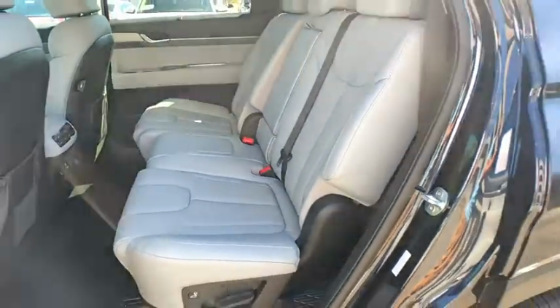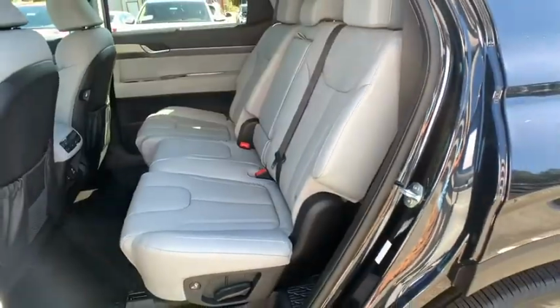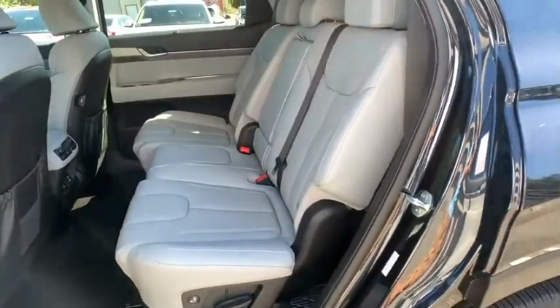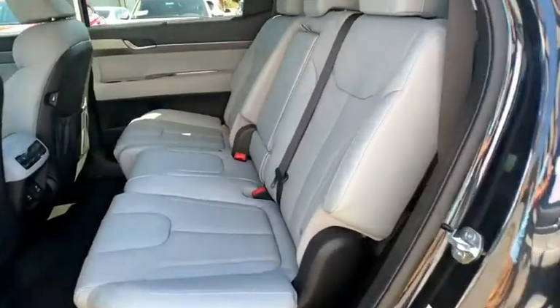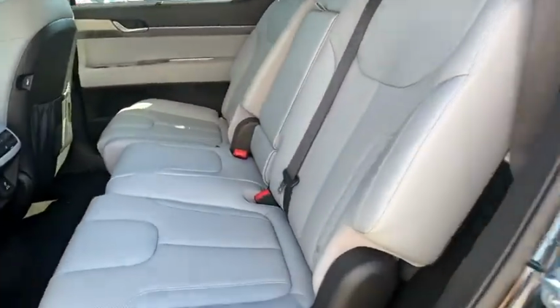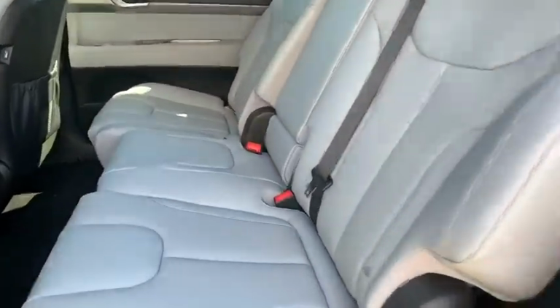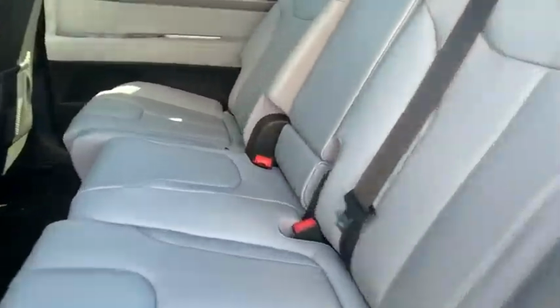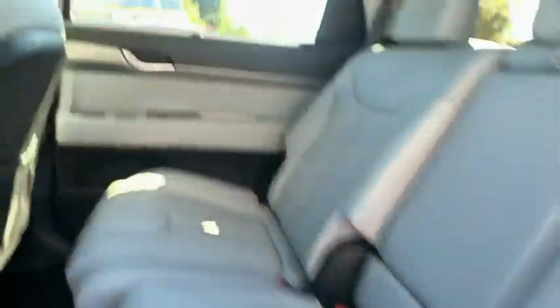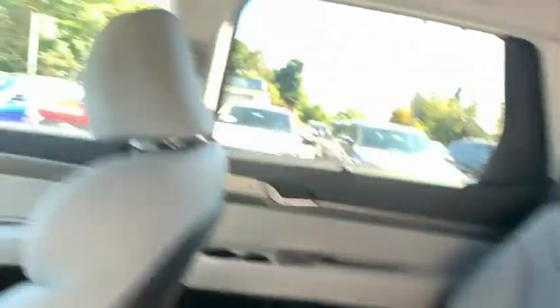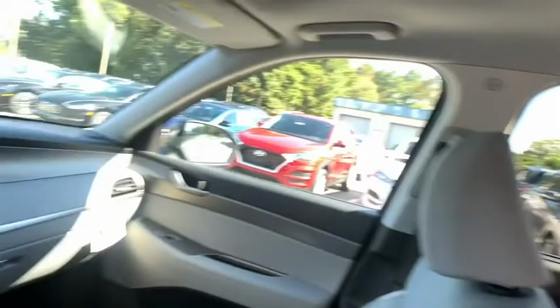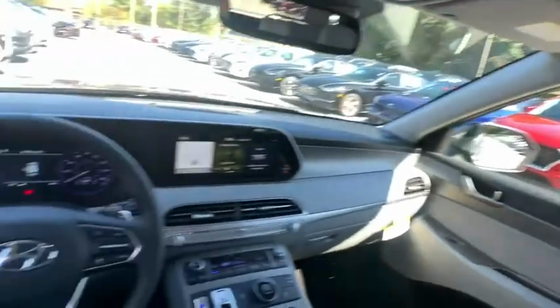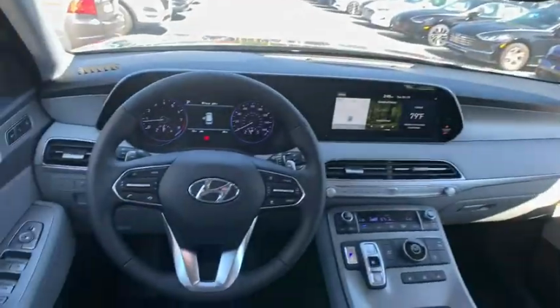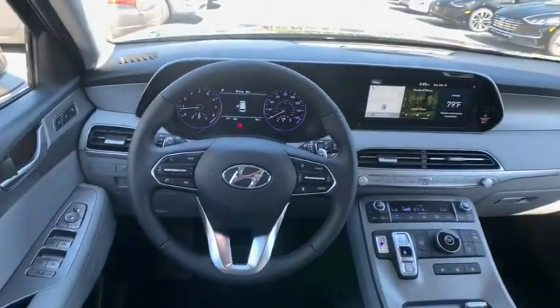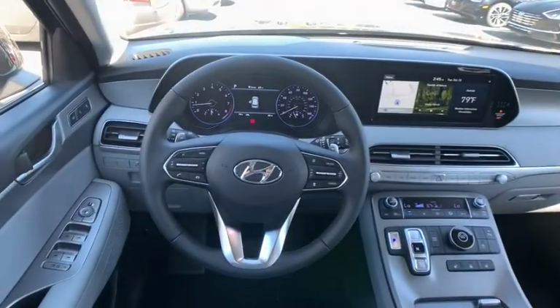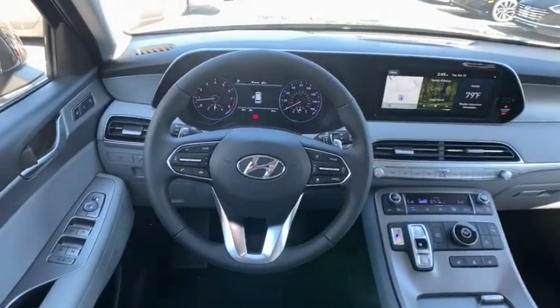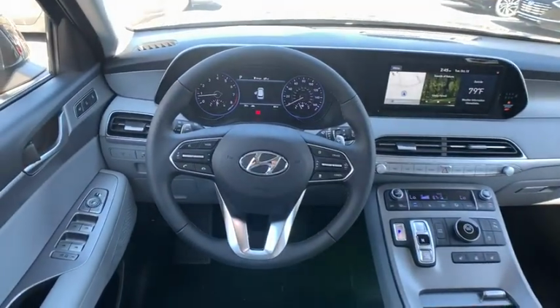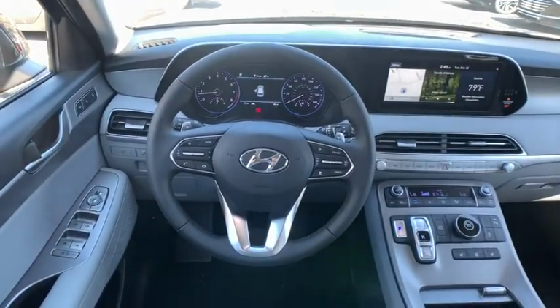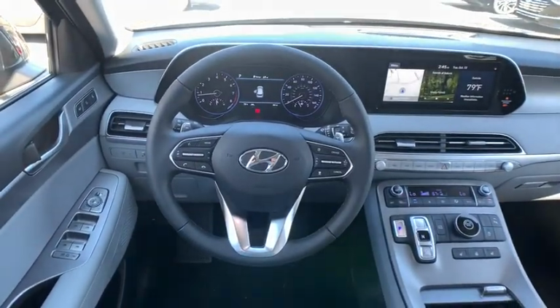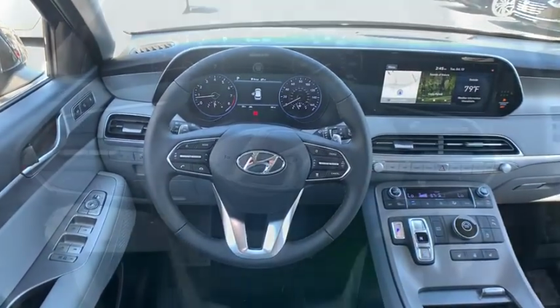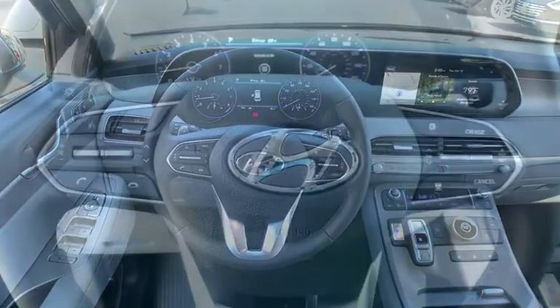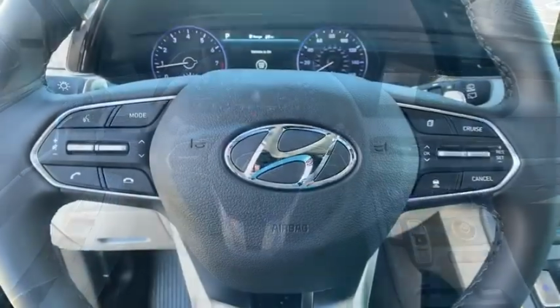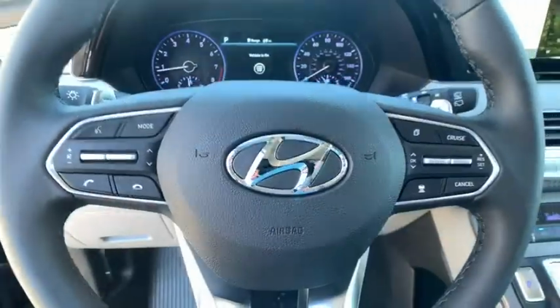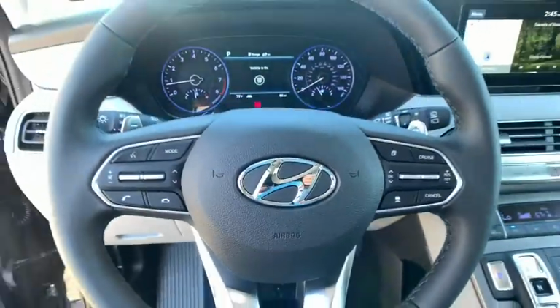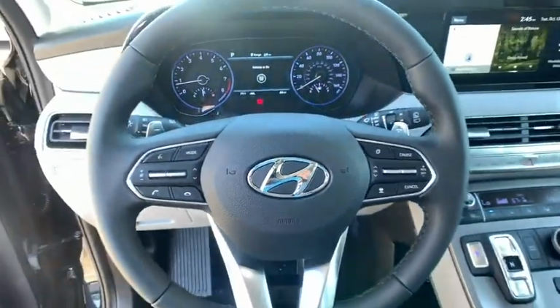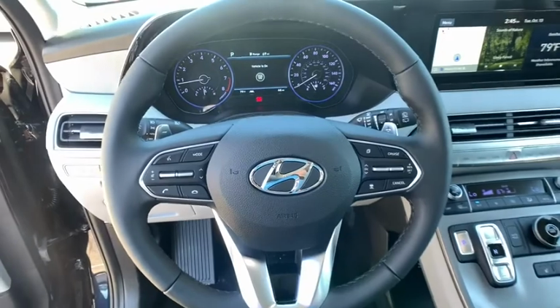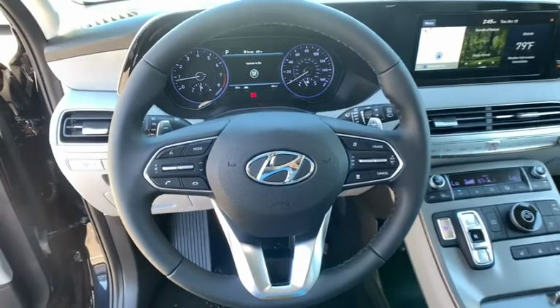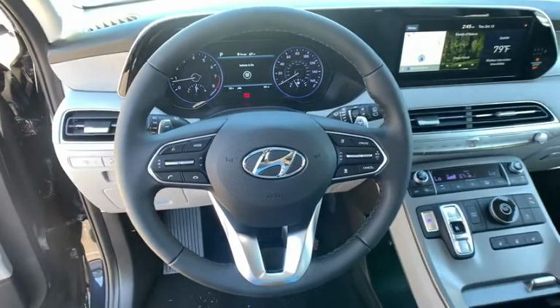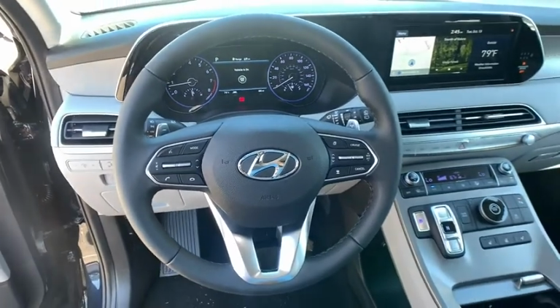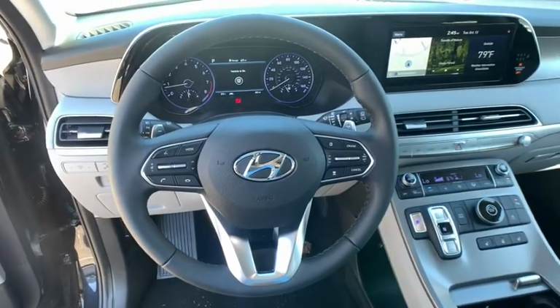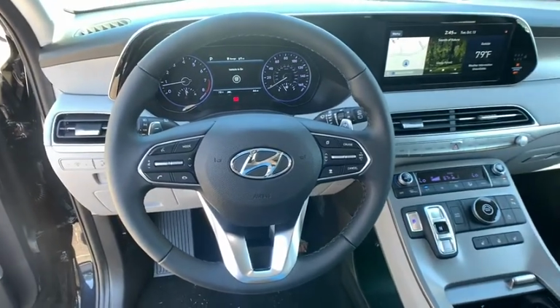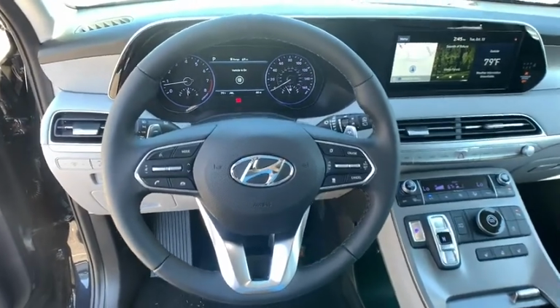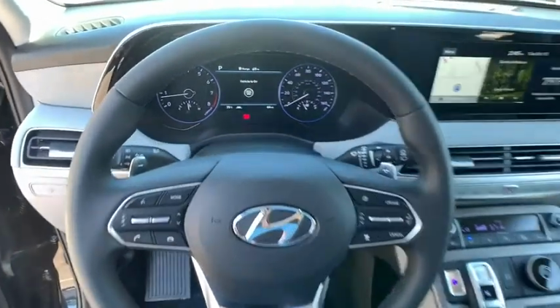Power steering, adjustable steering wheel, front wheel drive, auto-dimming rear view mirror, keyless start, aluminum wheels, cruise control, four-wheel disc brakes, universal garage door opener.